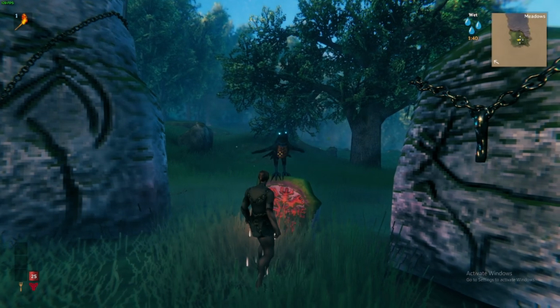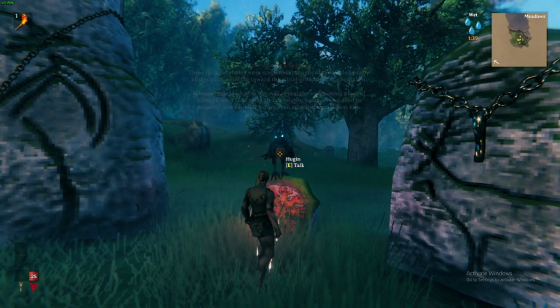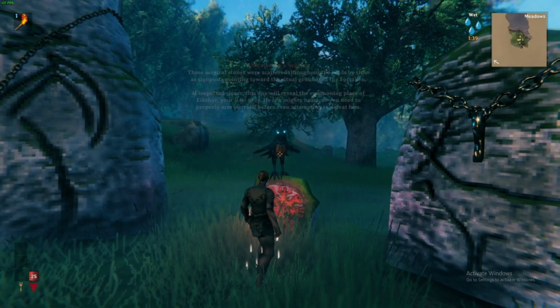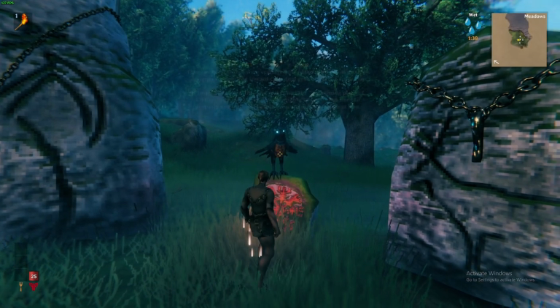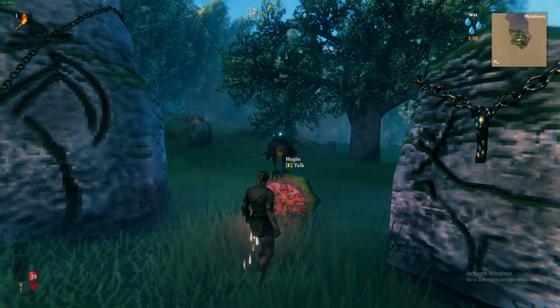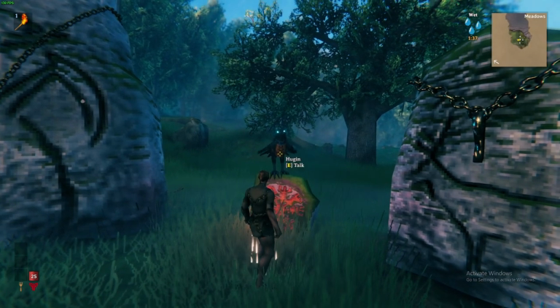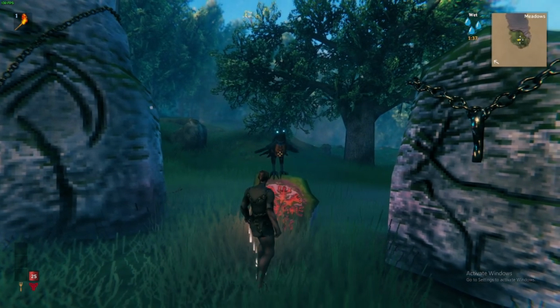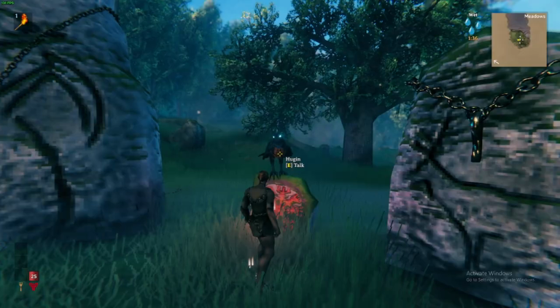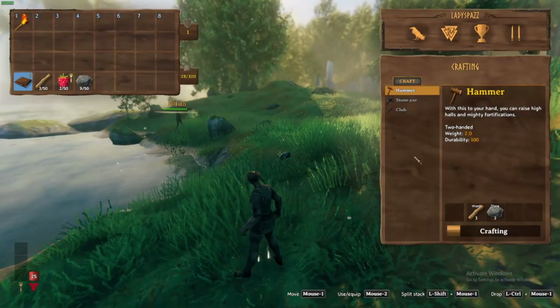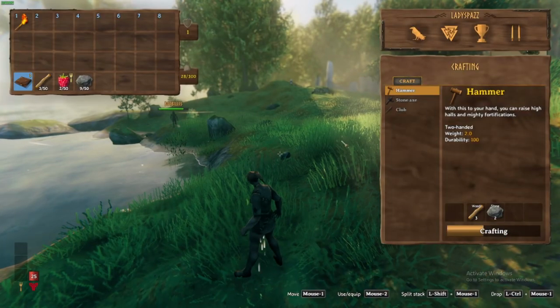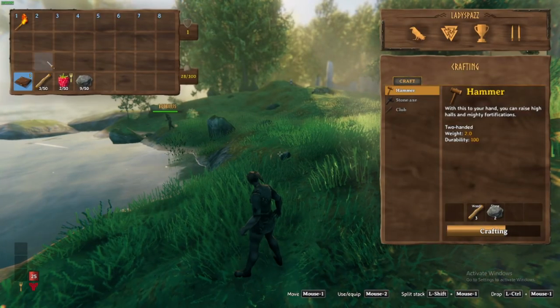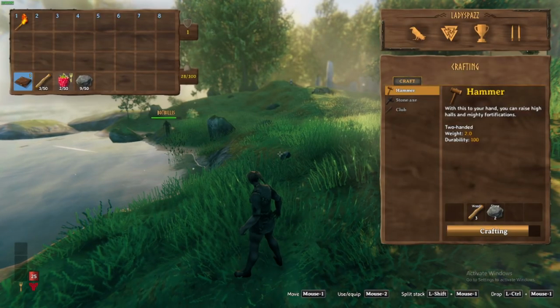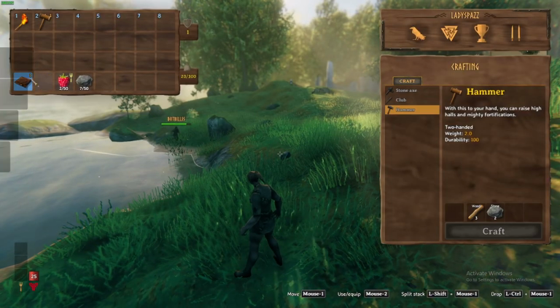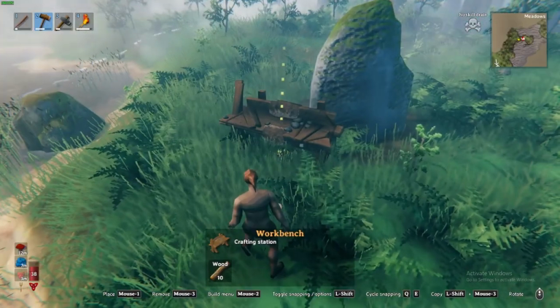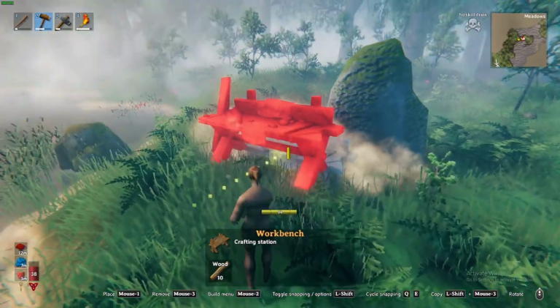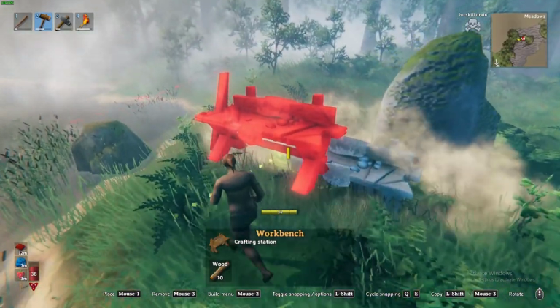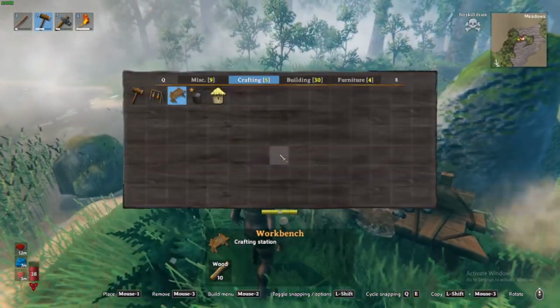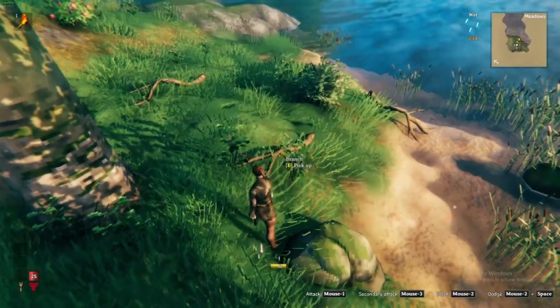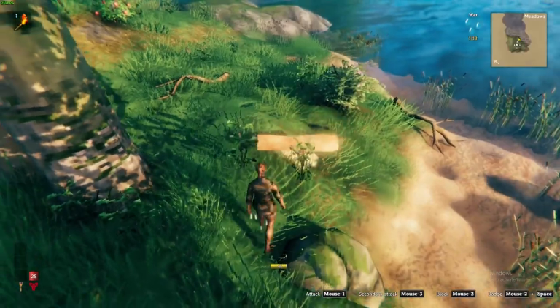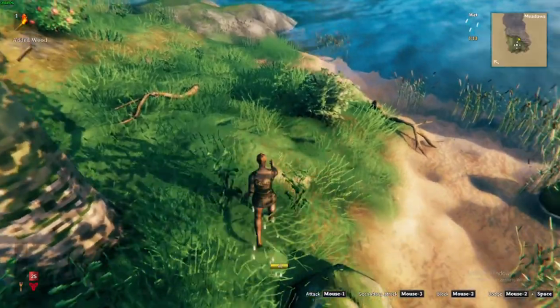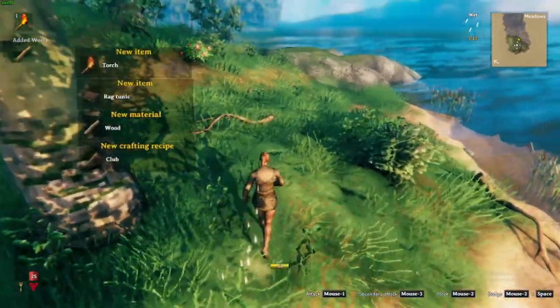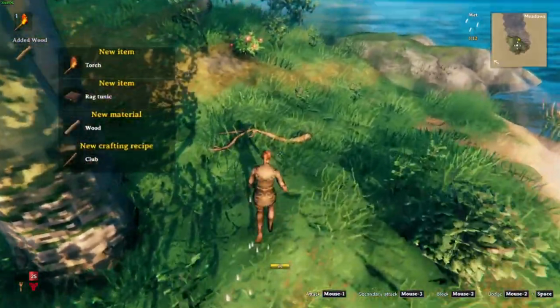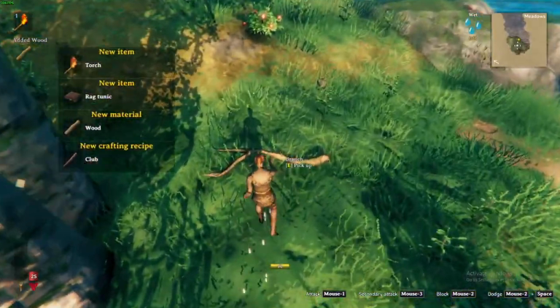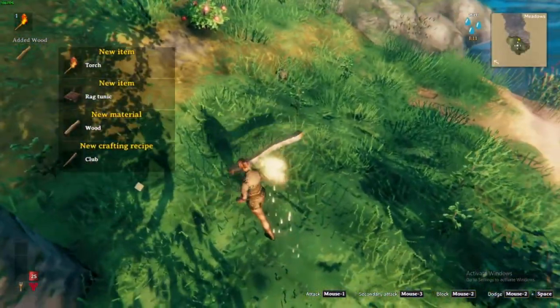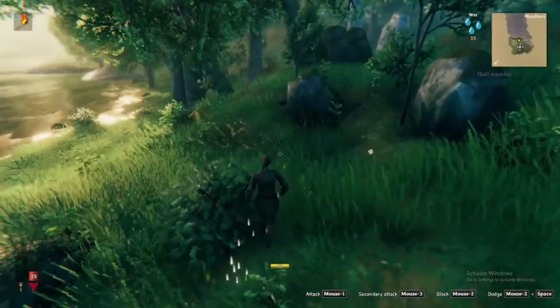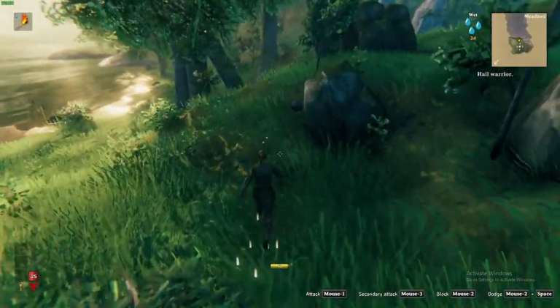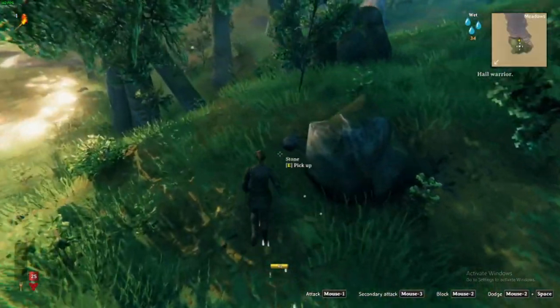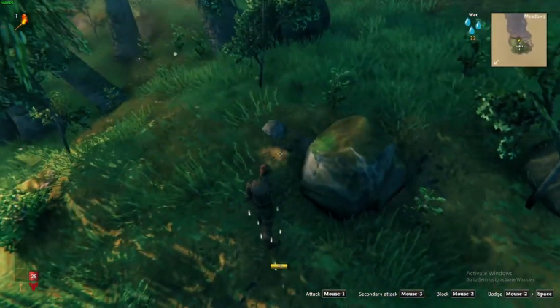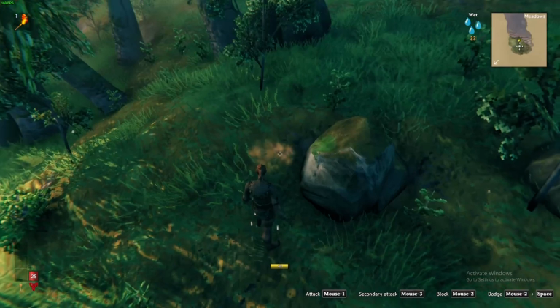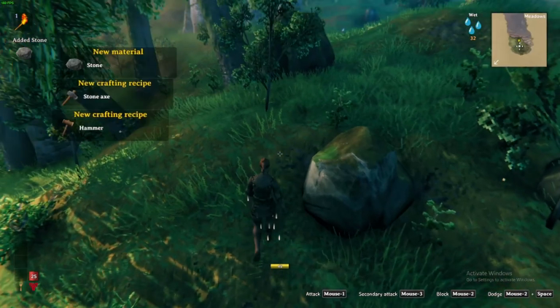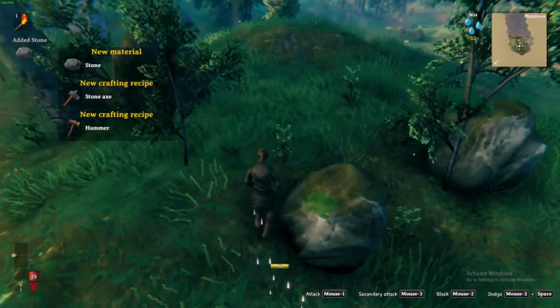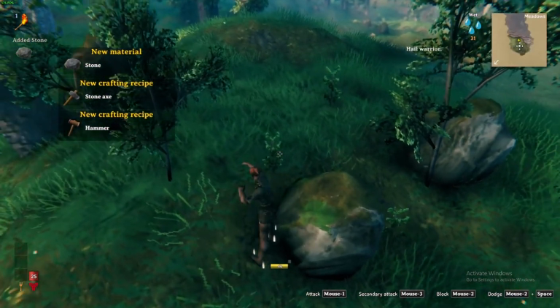The first thing you want to do is build a base for shelter. To do this you'll need to first build a hammer, followed by a crafting table. Pick up wood and stone found around the ground to get started. As you progress you'll gain the ability to craft an axe and cut down trees.